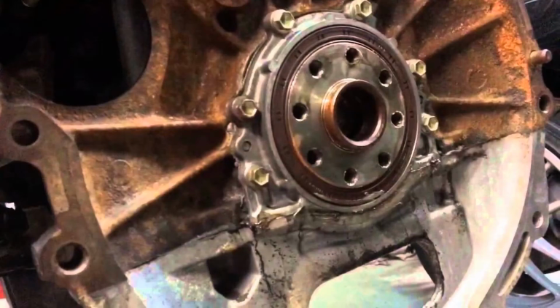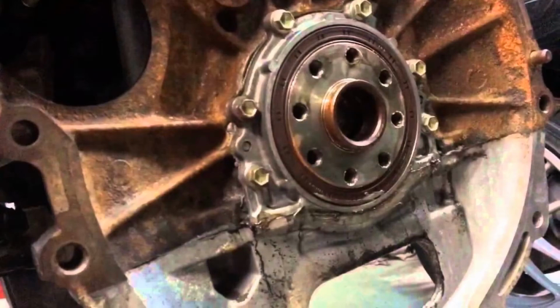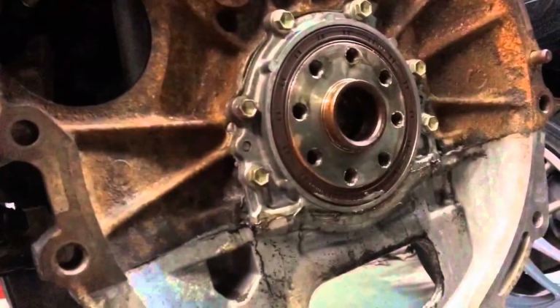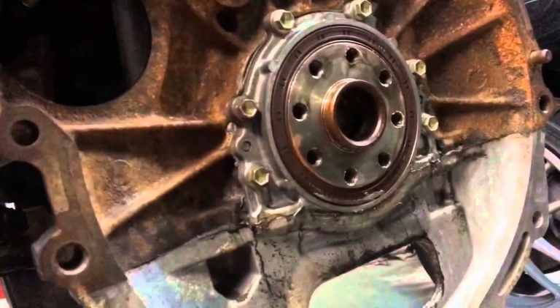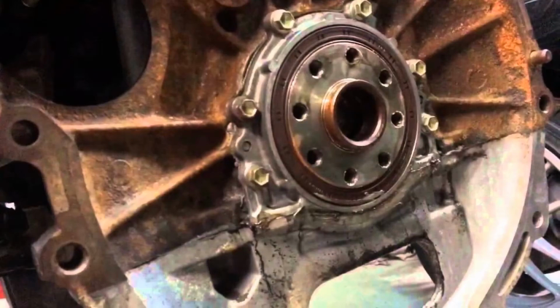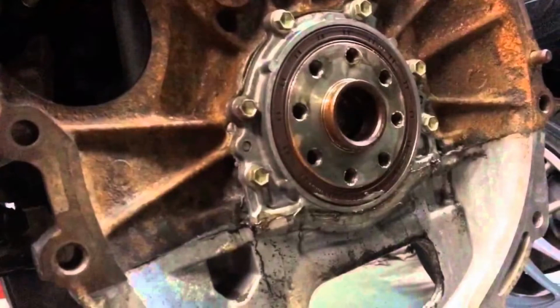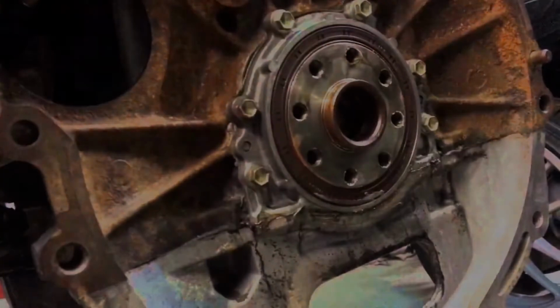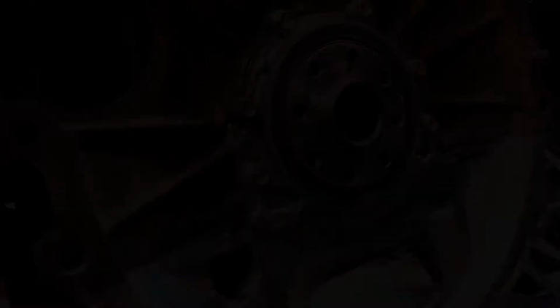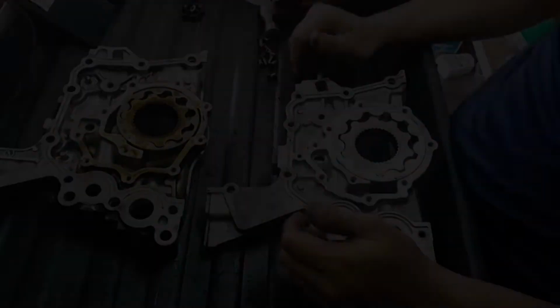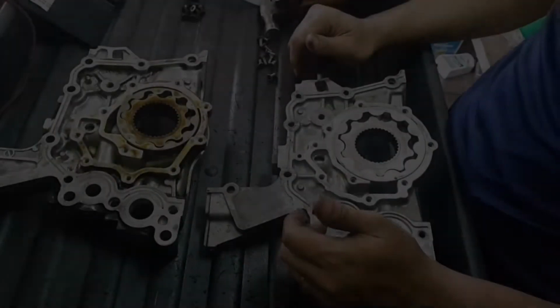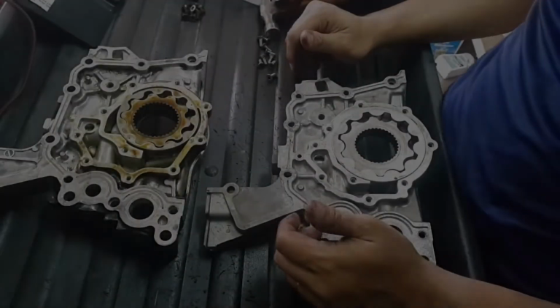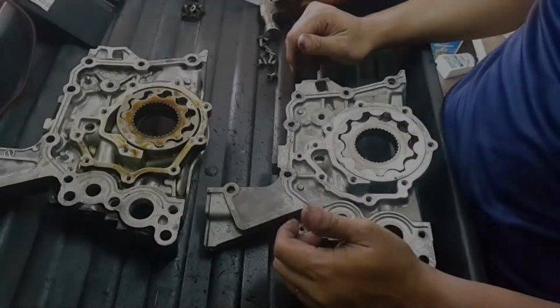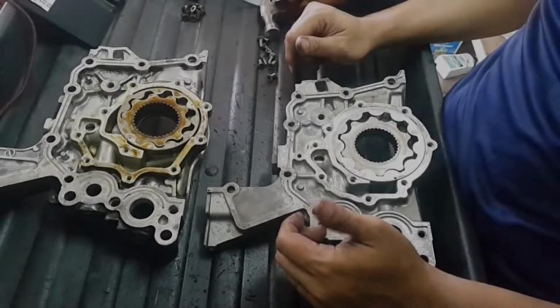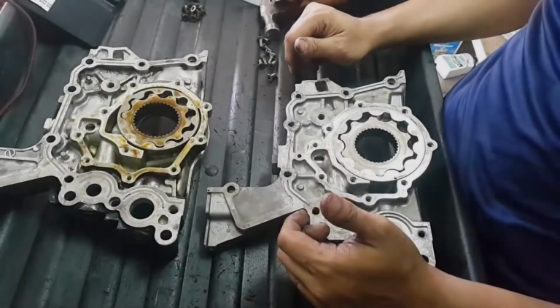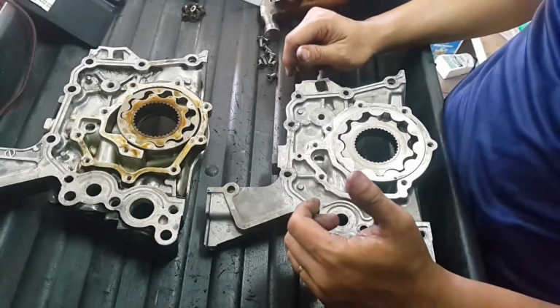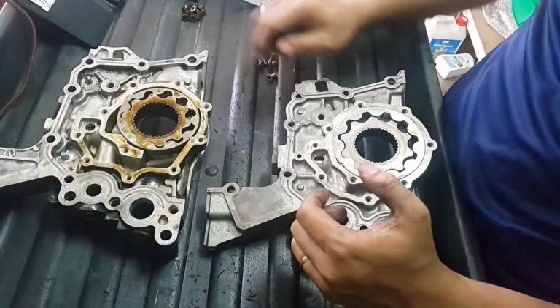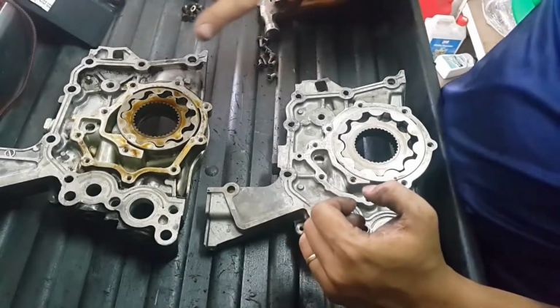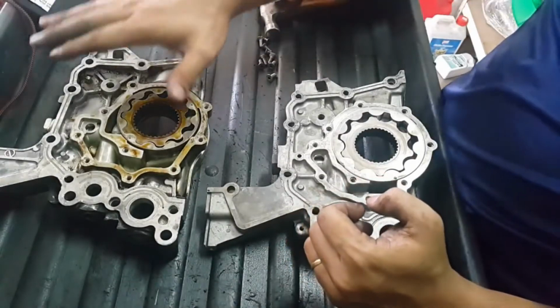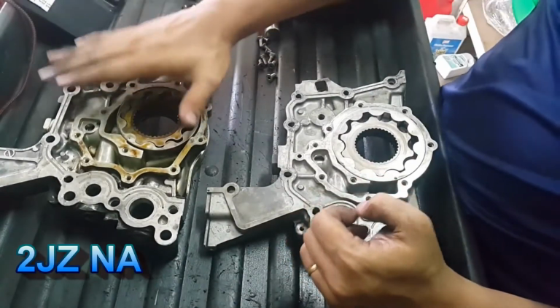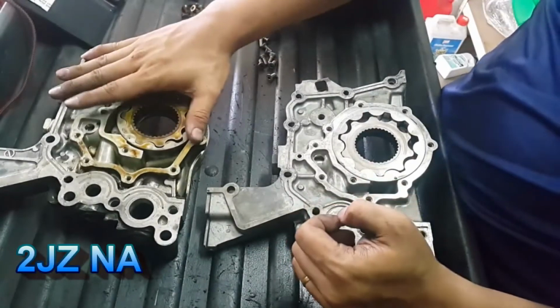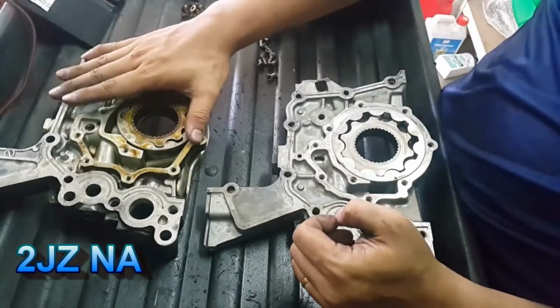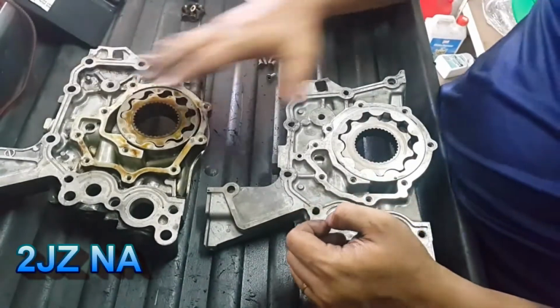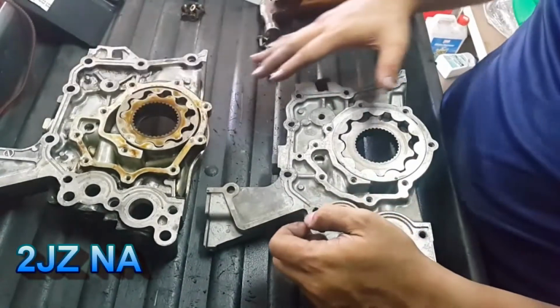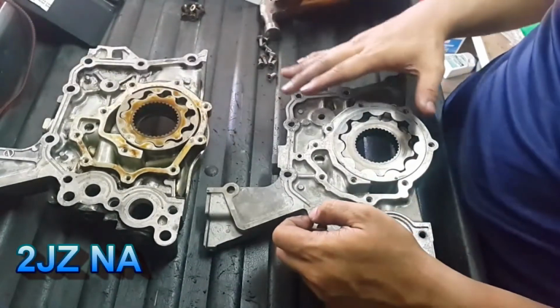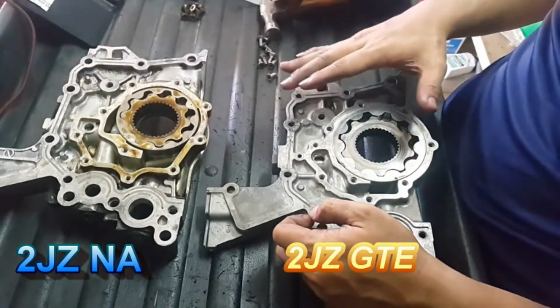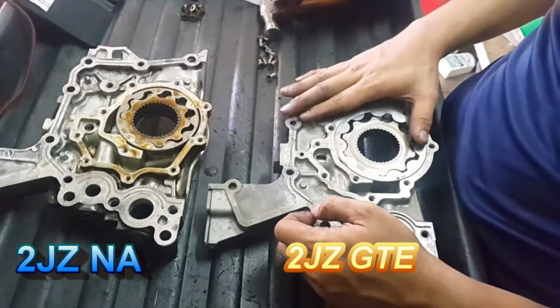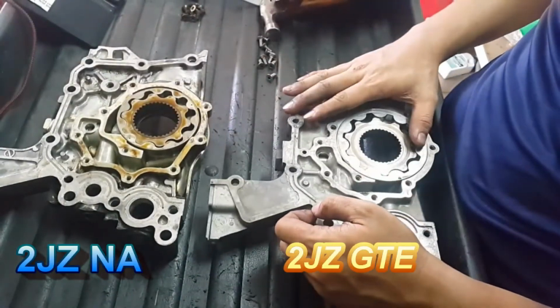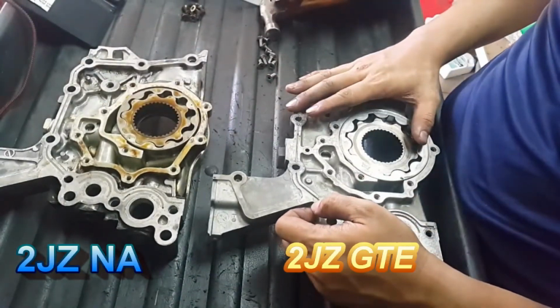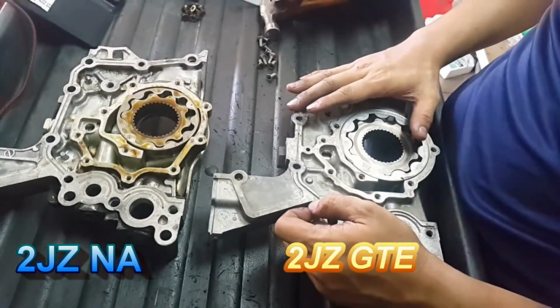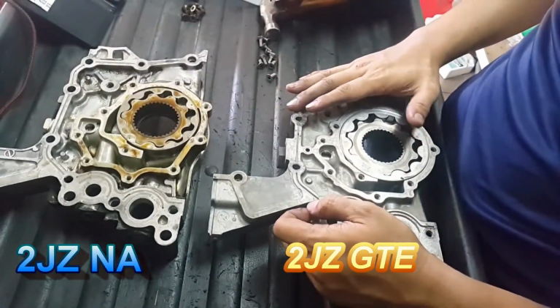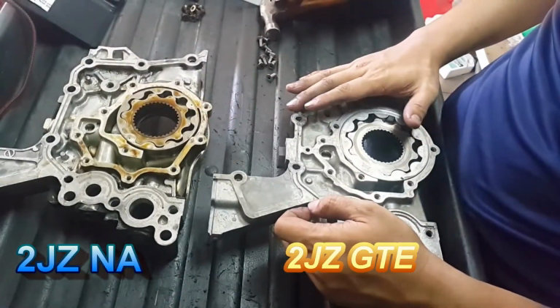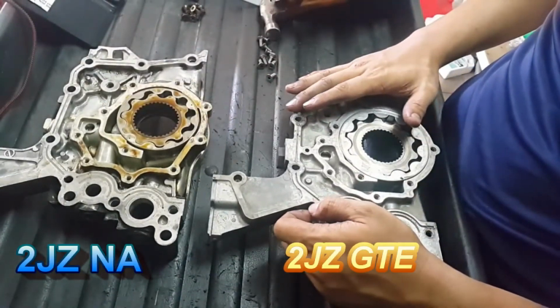The reason for not allowing oil pressure to go too high is that the oil pump seal or the flywheel oil seal may leak due to high oil pressure. I am going to show you what is the difference between the 2JZ NA oil pump and the 2JZ GTE oil pump.